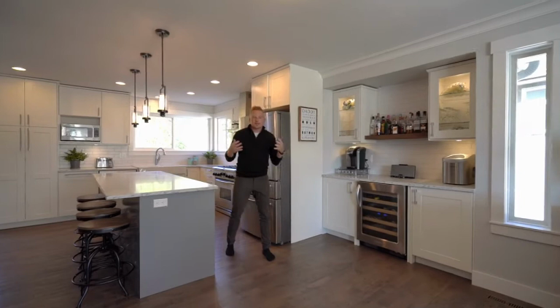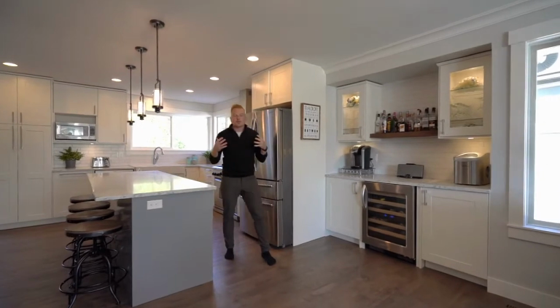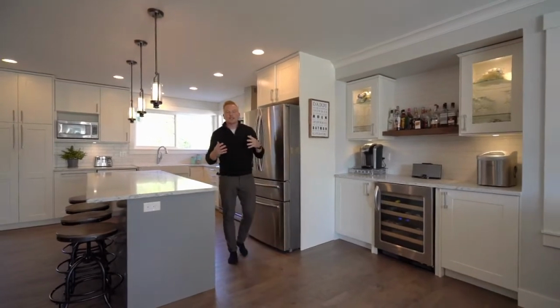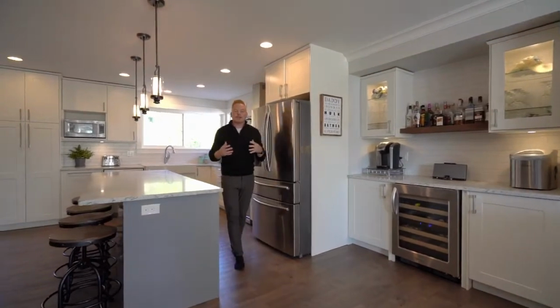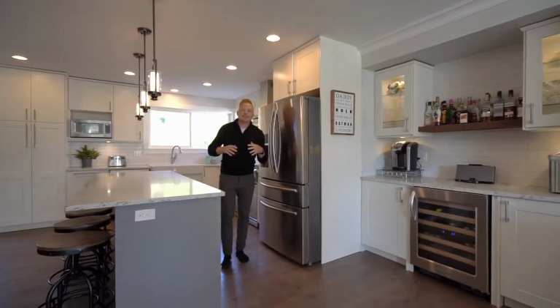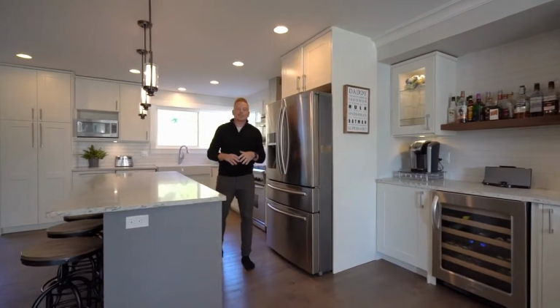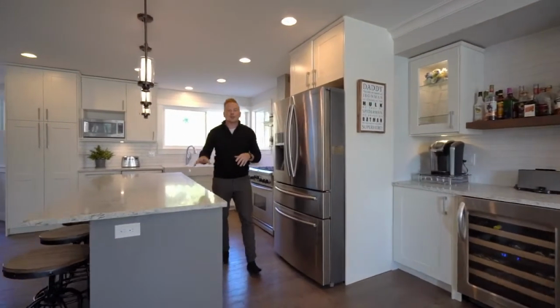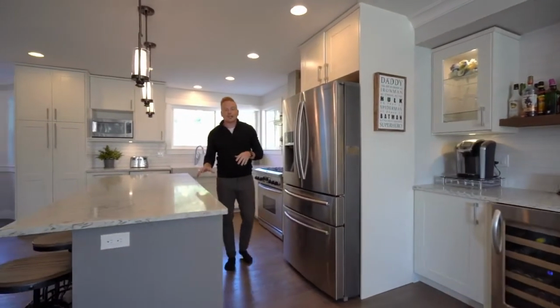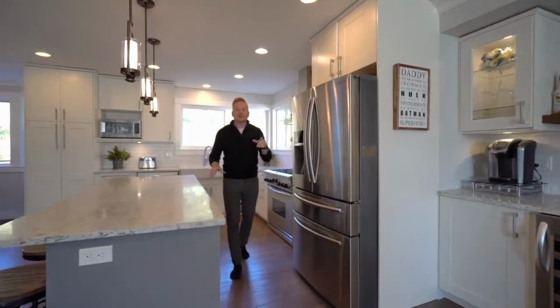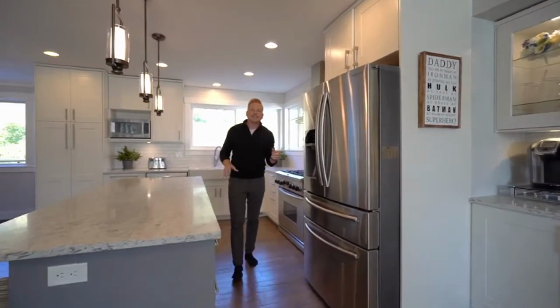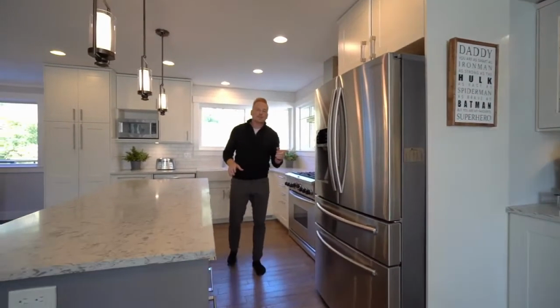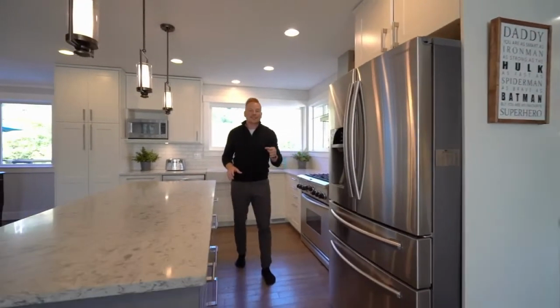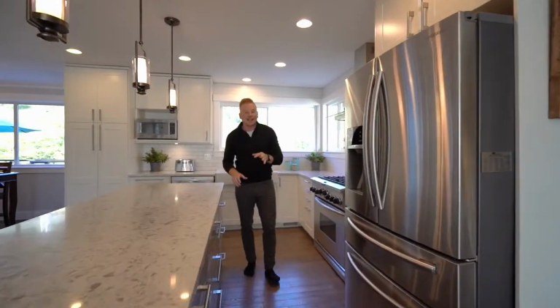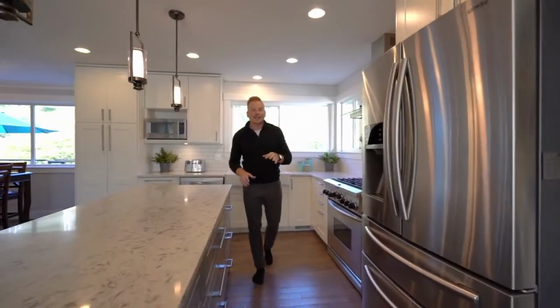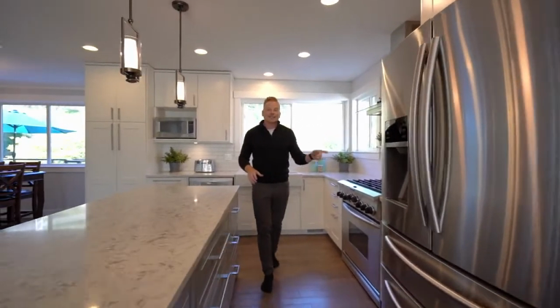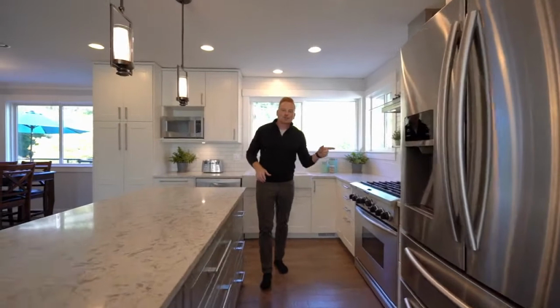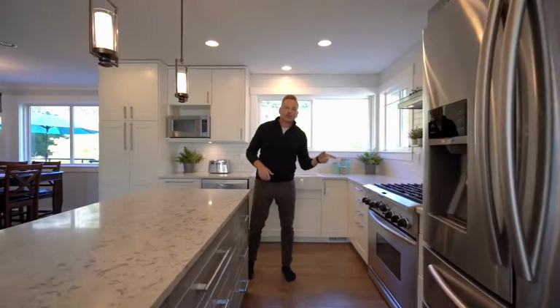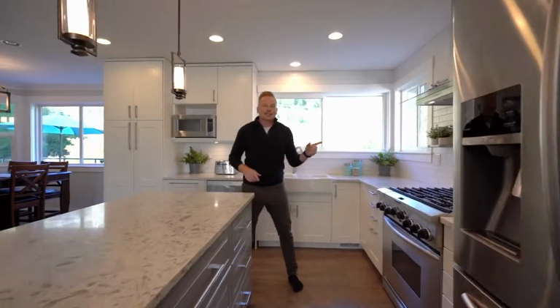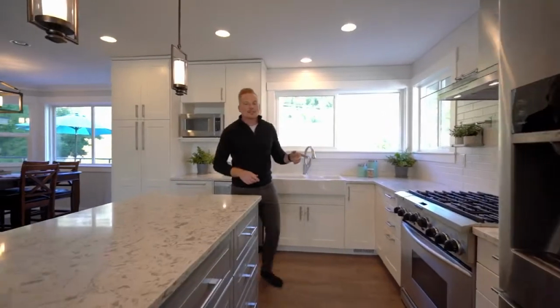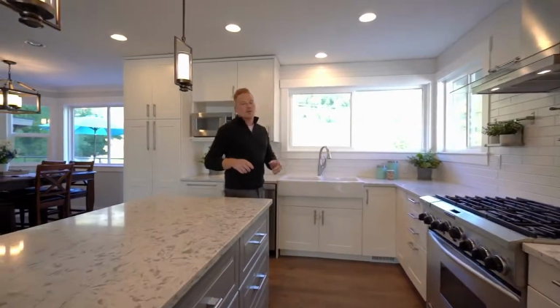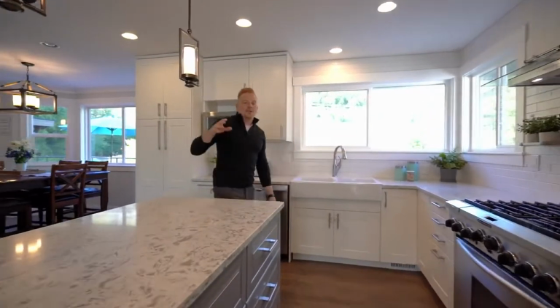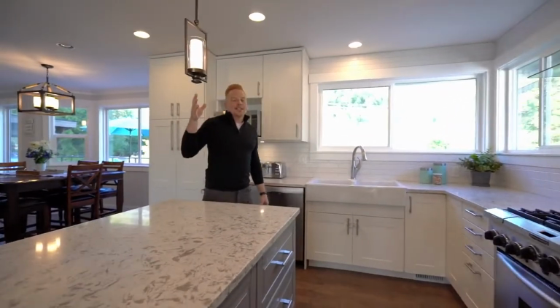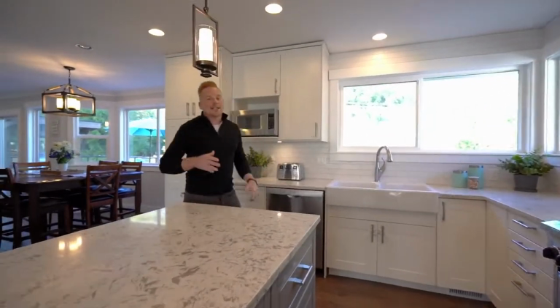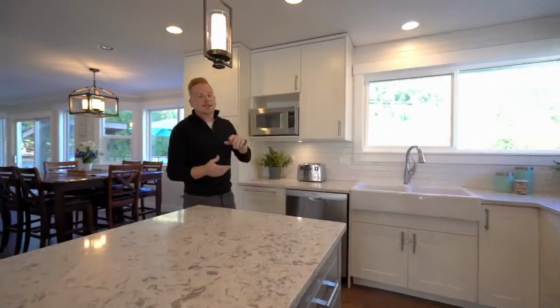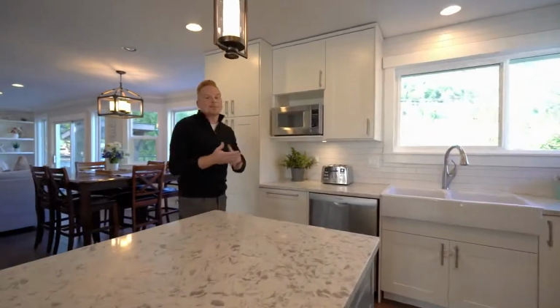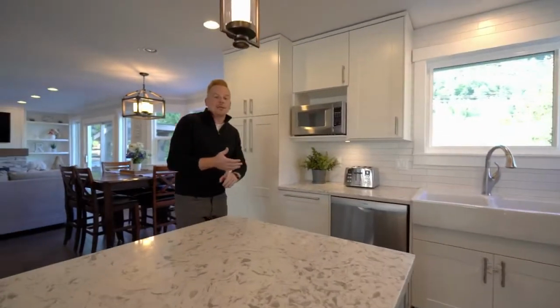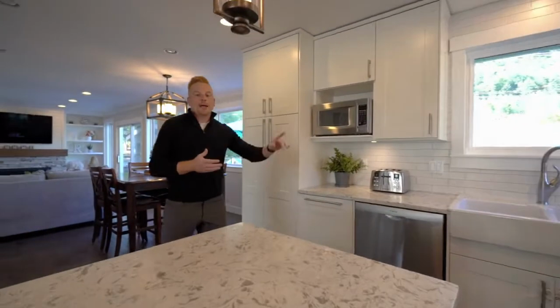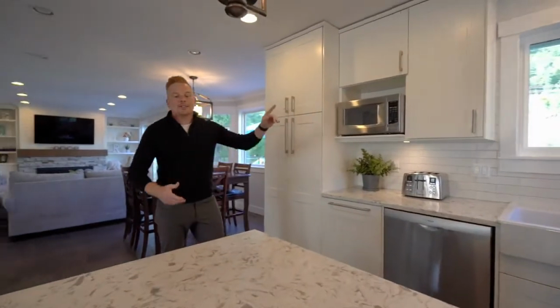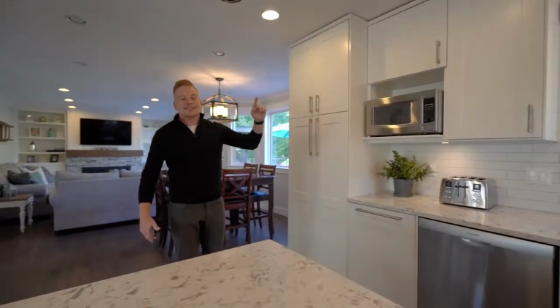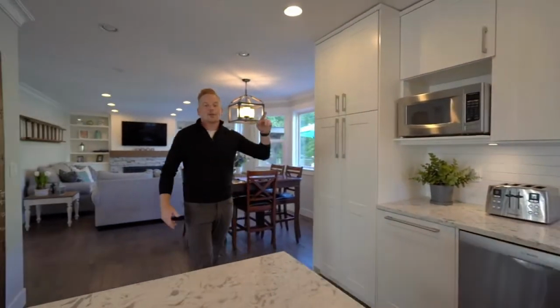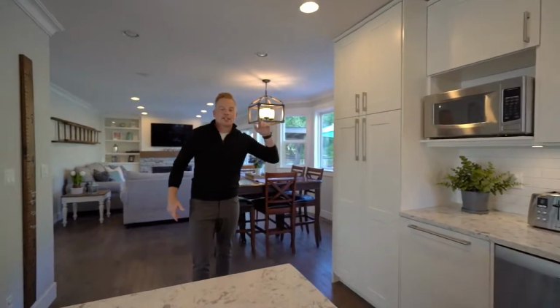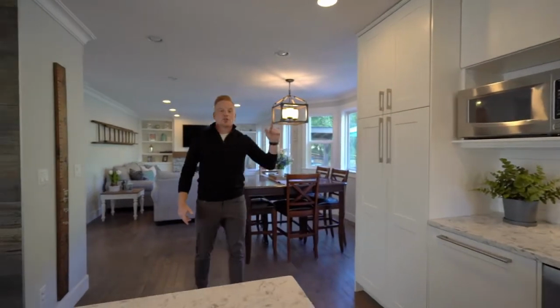Coming to a fully renovated kitchen with quartz countertops, stainless steel appliances, high end six burner gas stove, updated lighting. This updated plumbing.